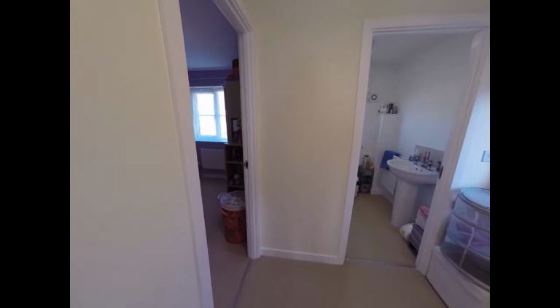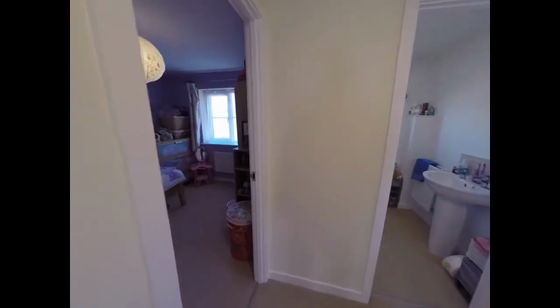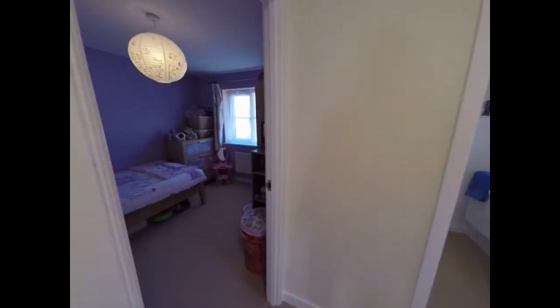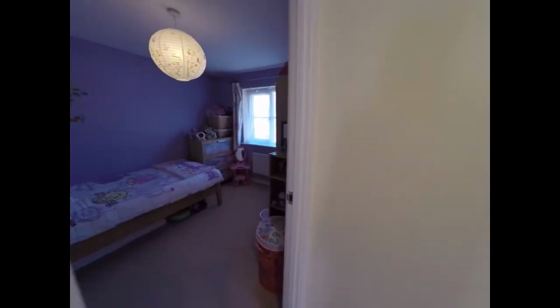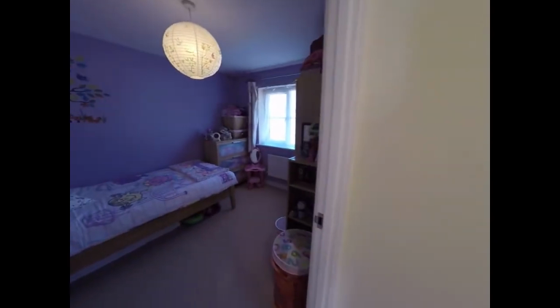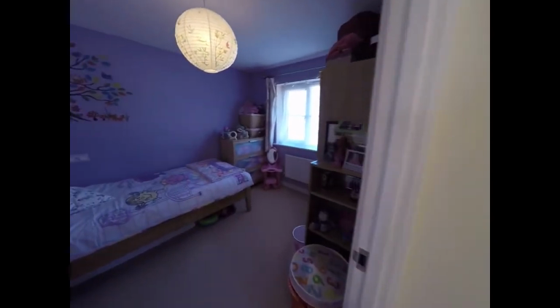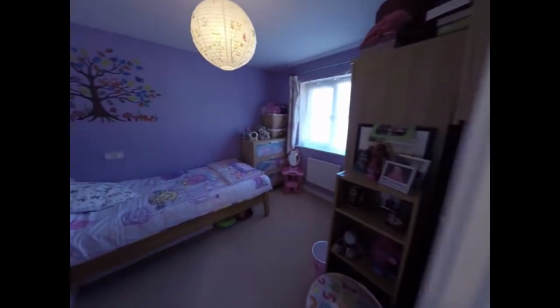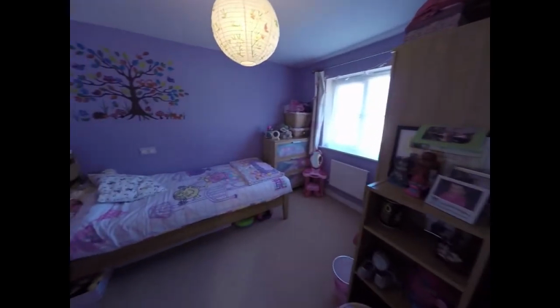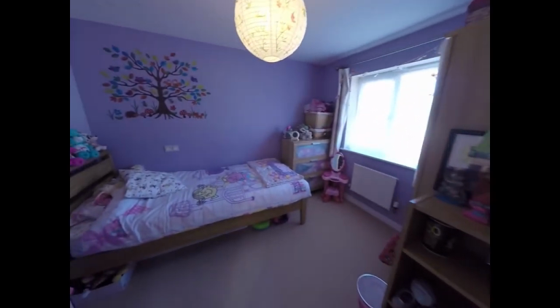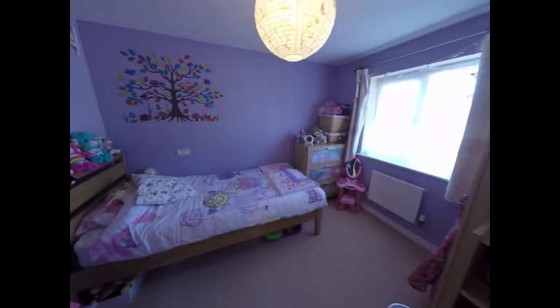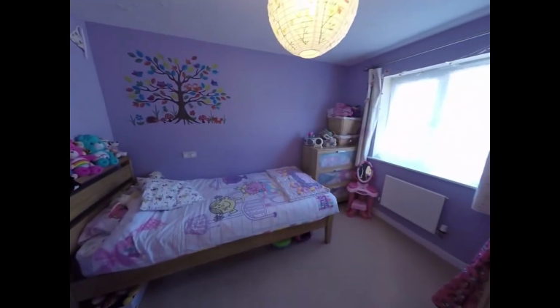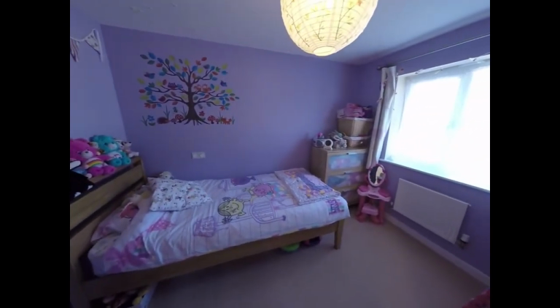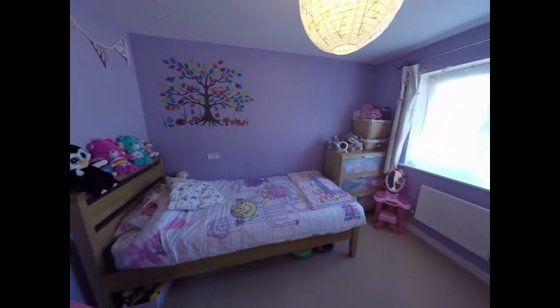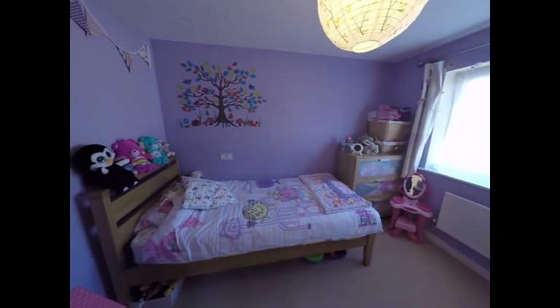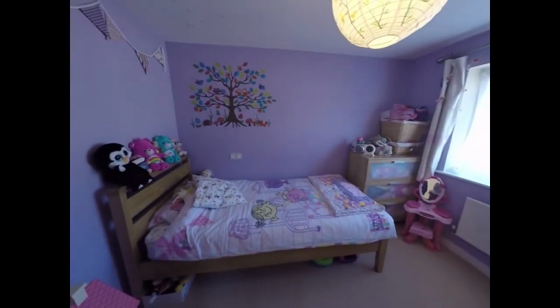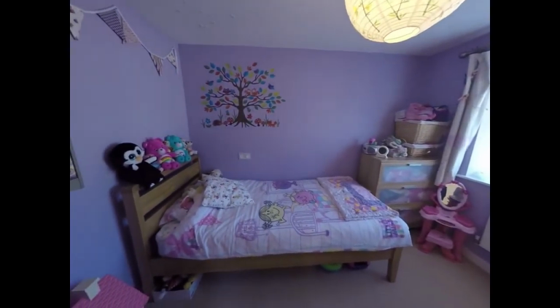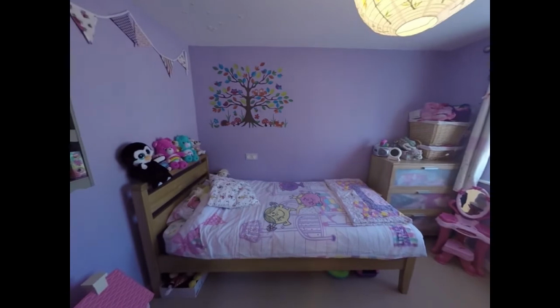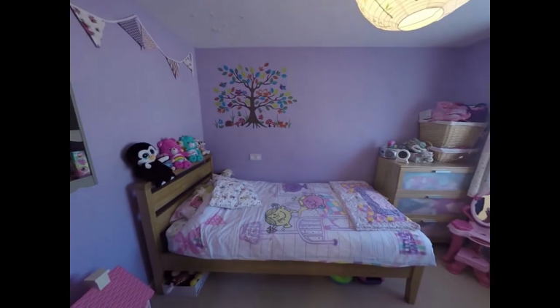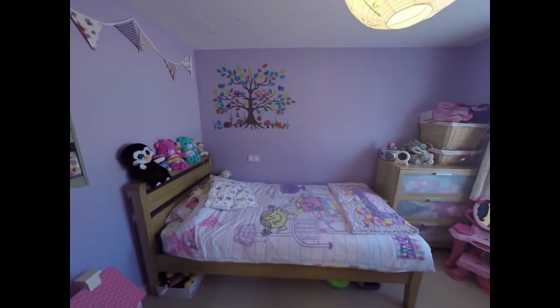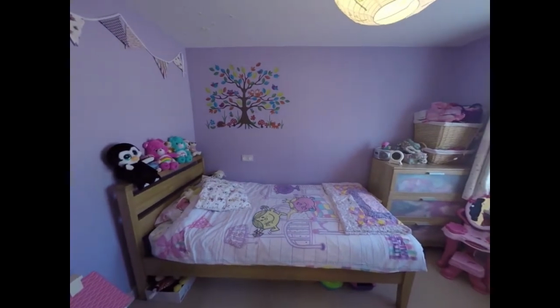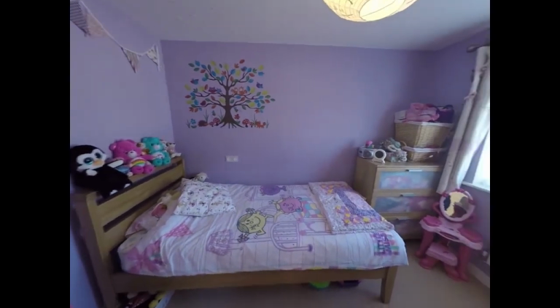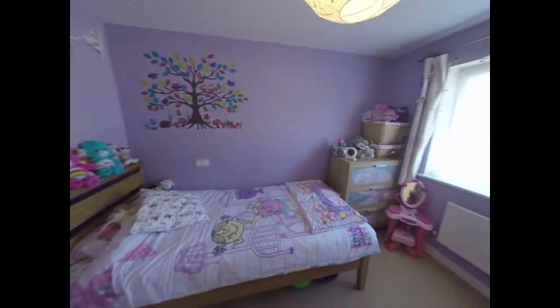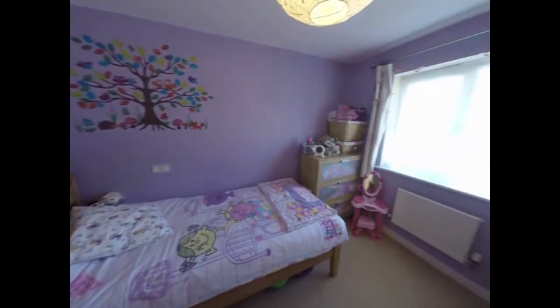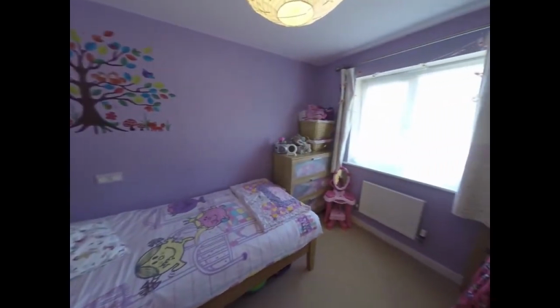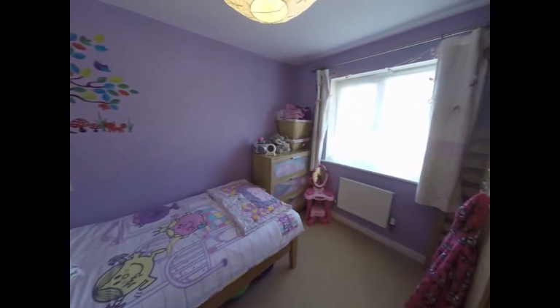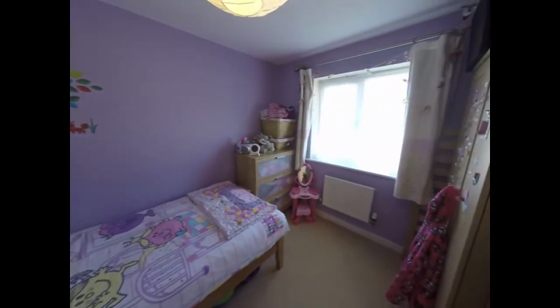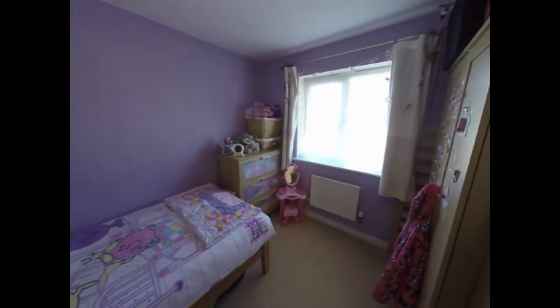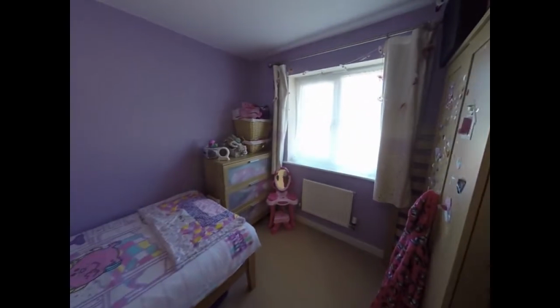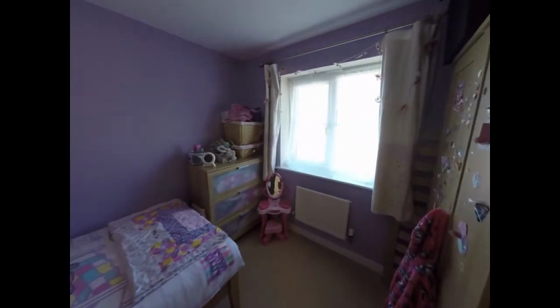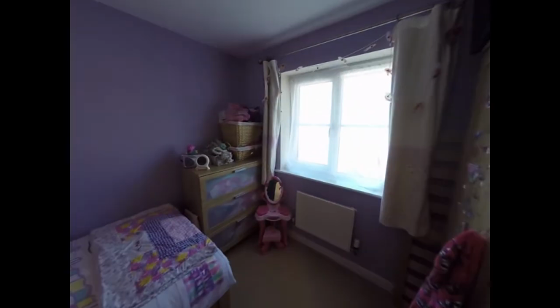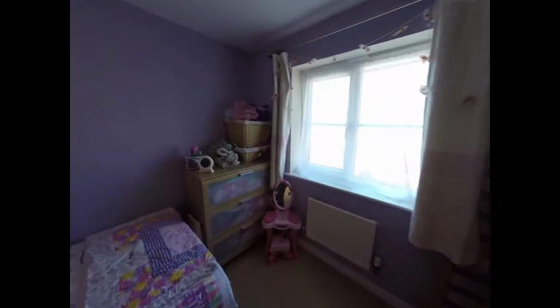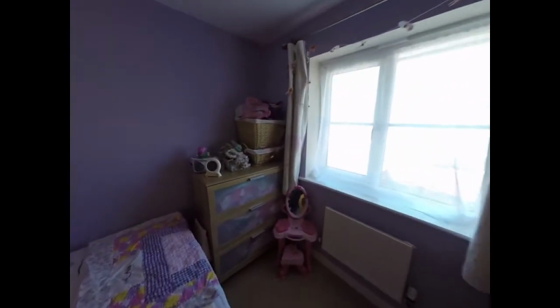Next up we have bedroom number two, again a double bedroom, this time facing towards the rear of the property.